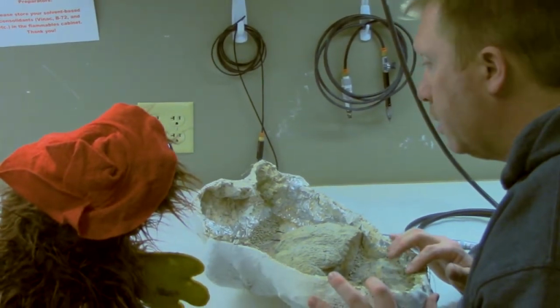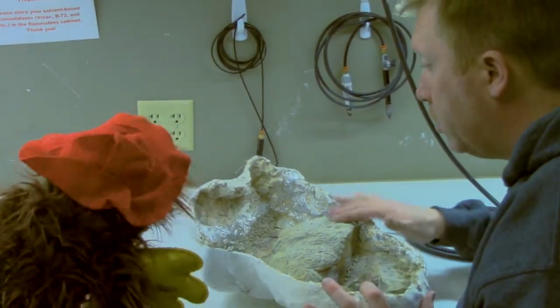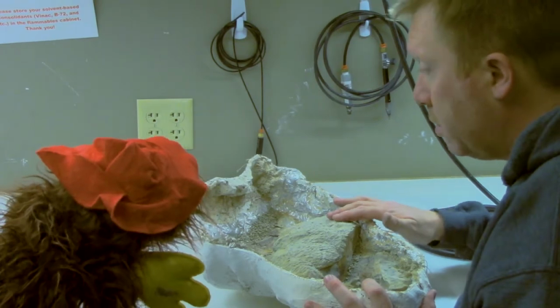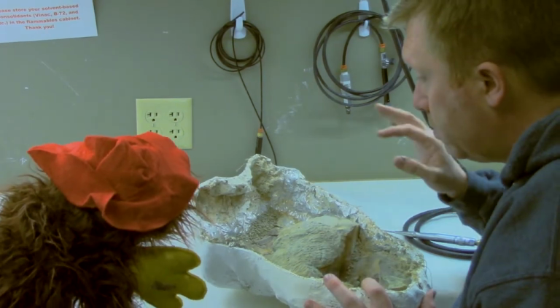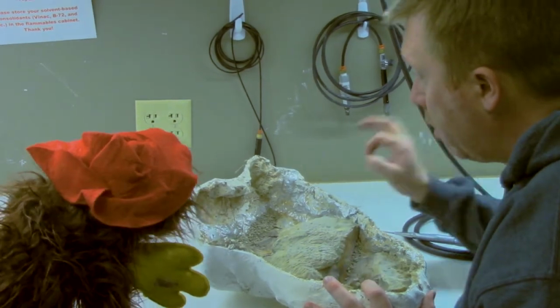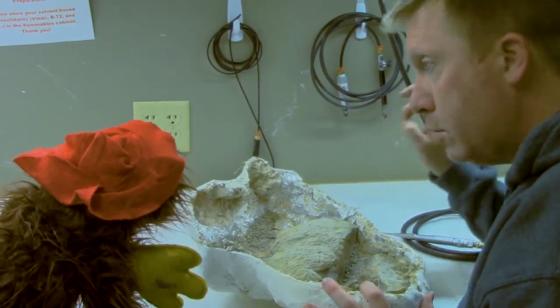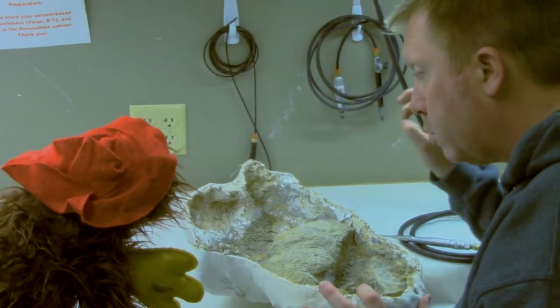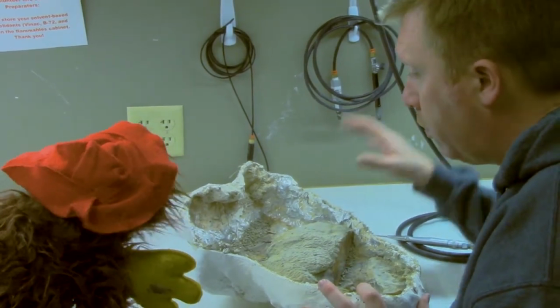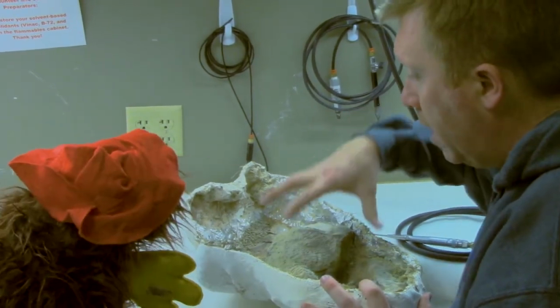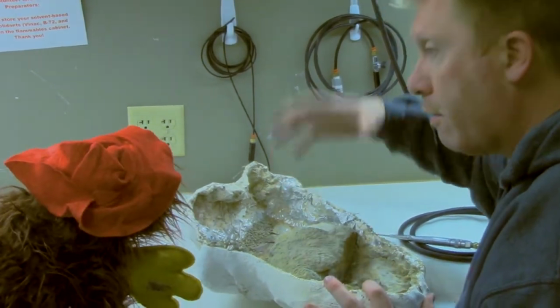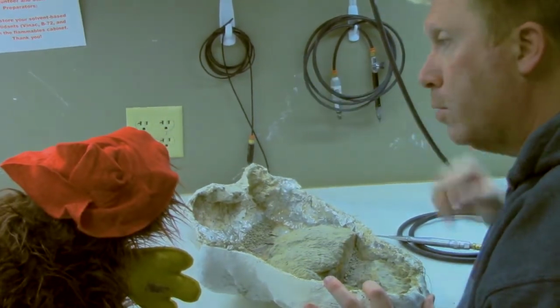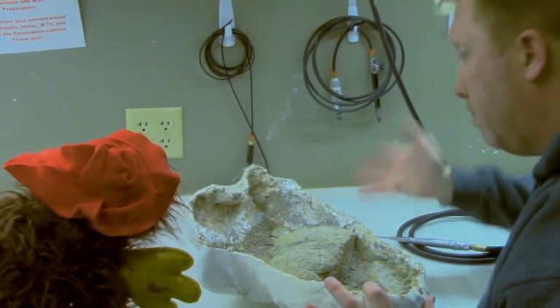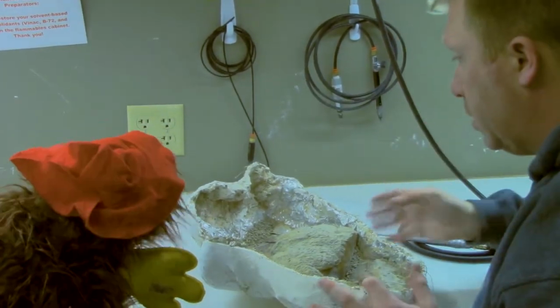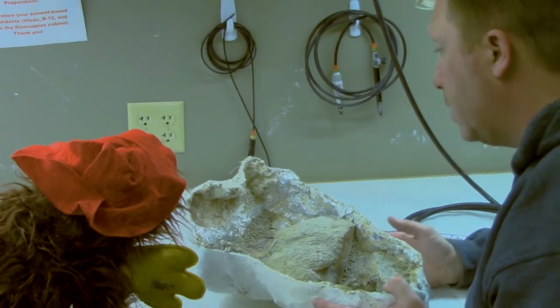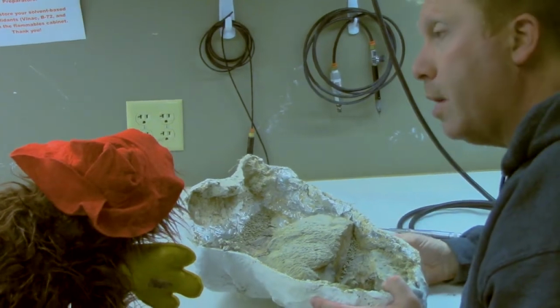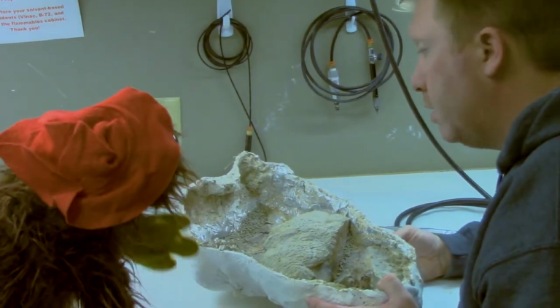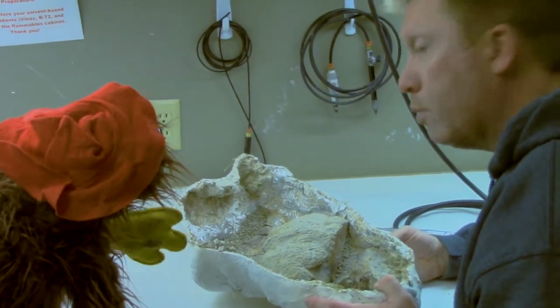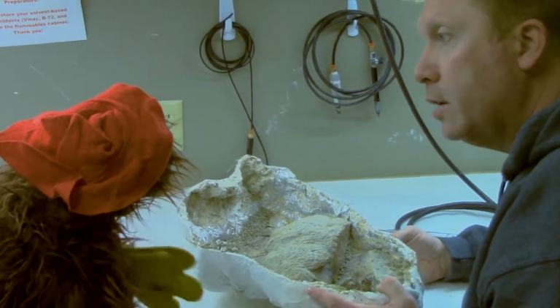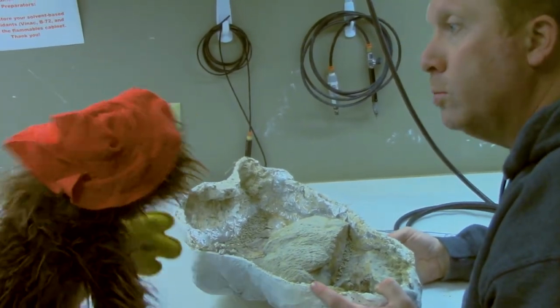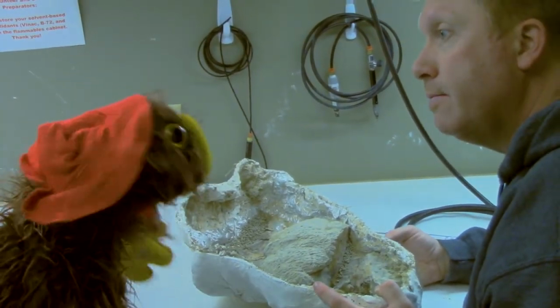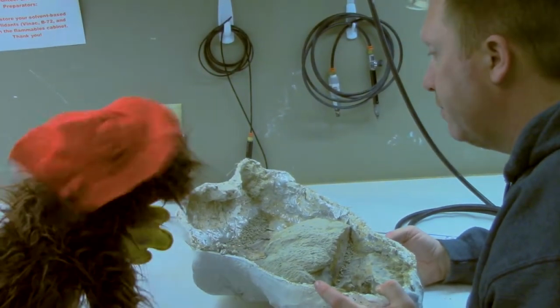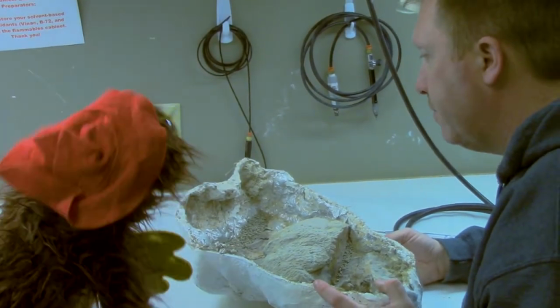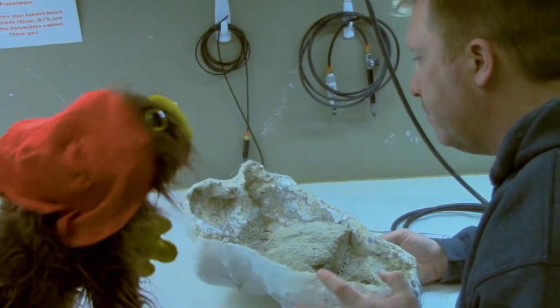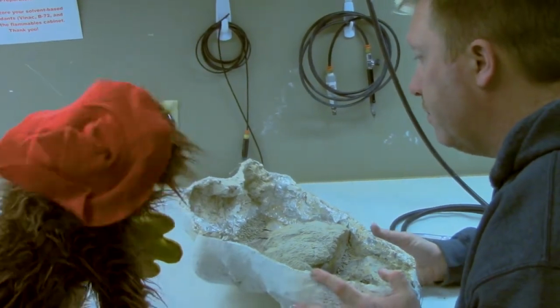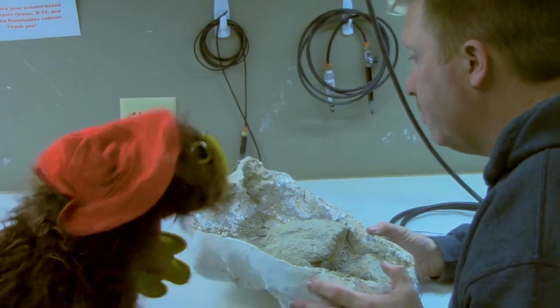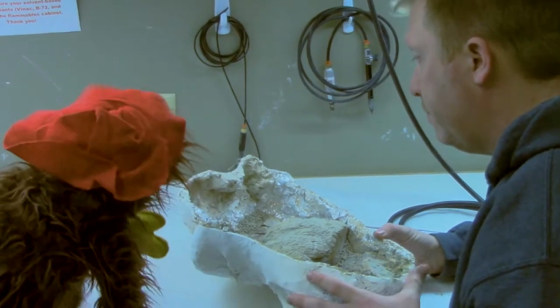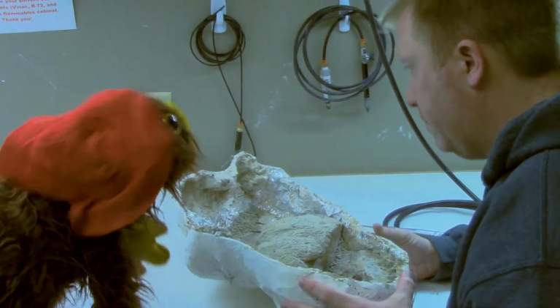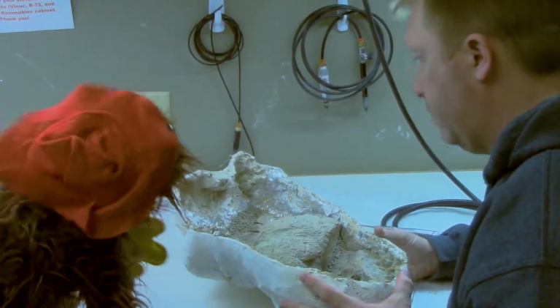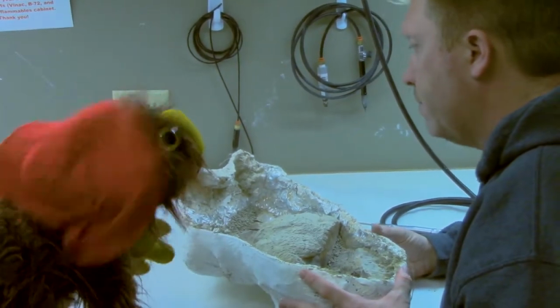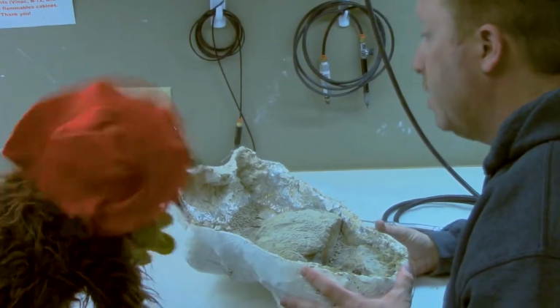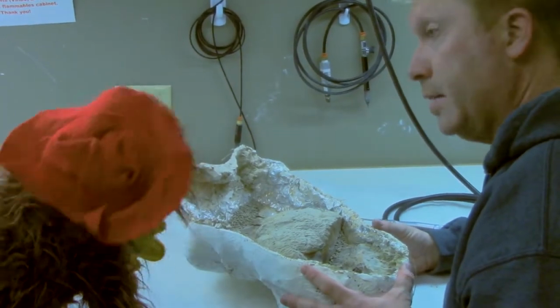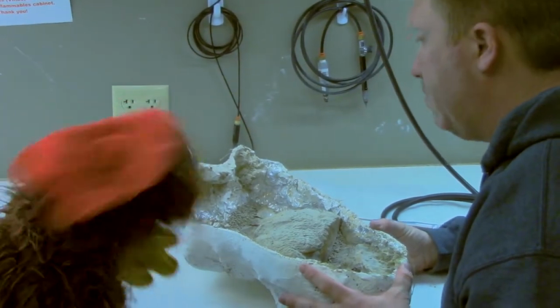So we carefully use the tools to remove any rock from the bones — to basically get them out of their rock tombs. When you're preparing these things, you've got to be extra careful not to hit any of that real bone. Get that rock off nice and clean.